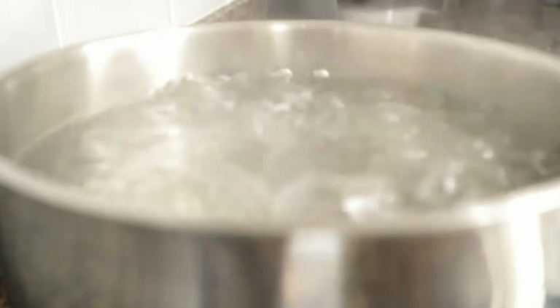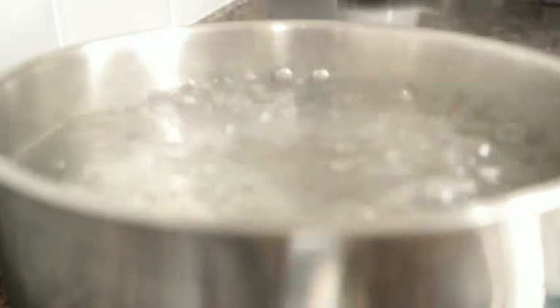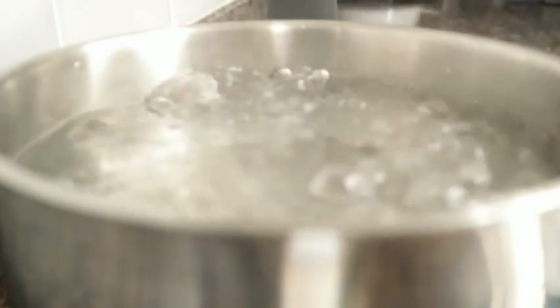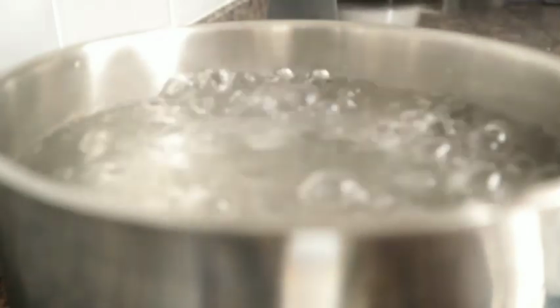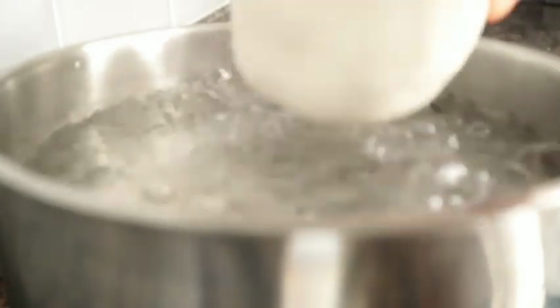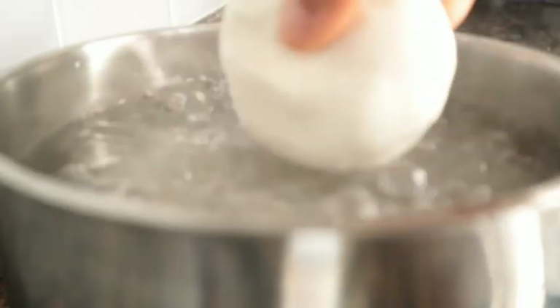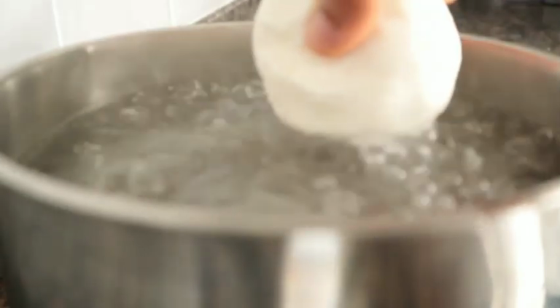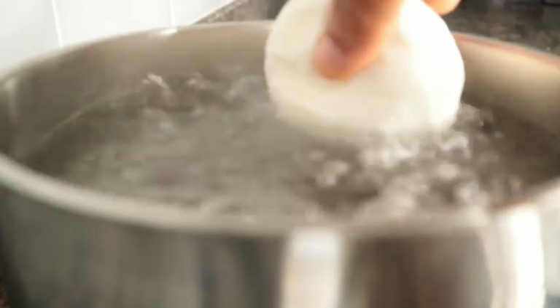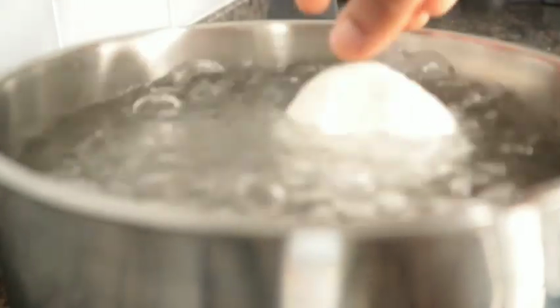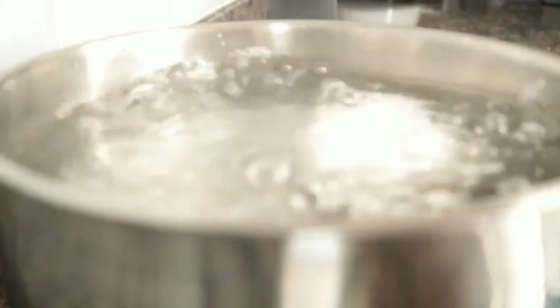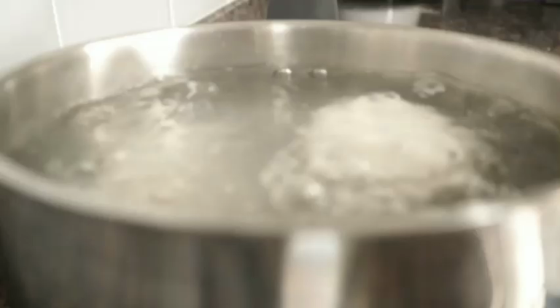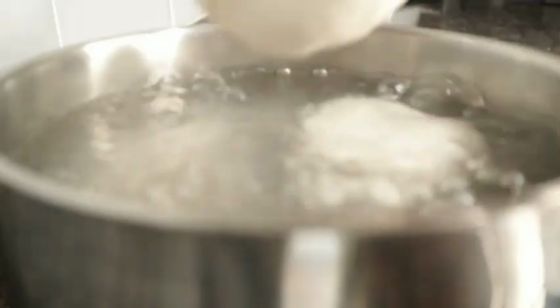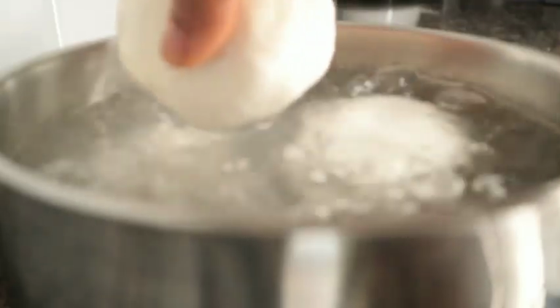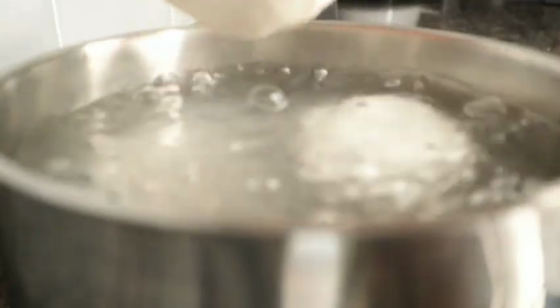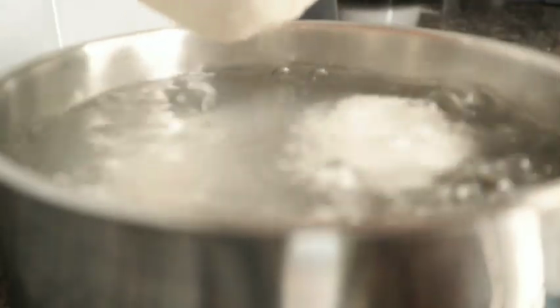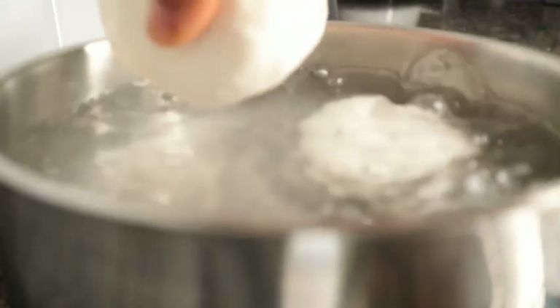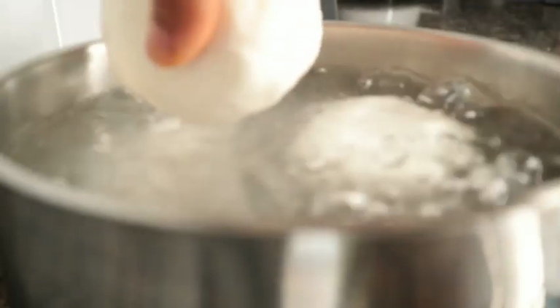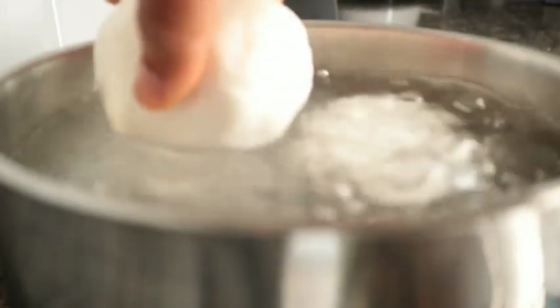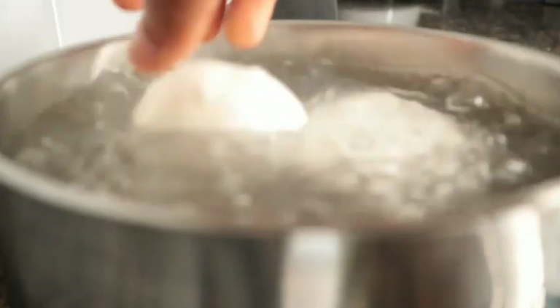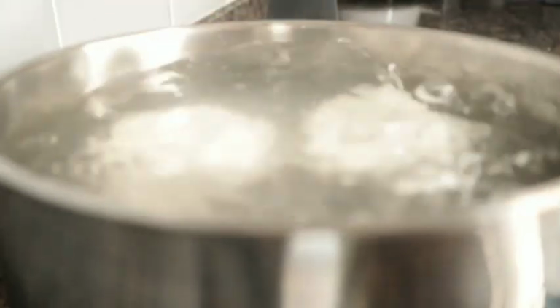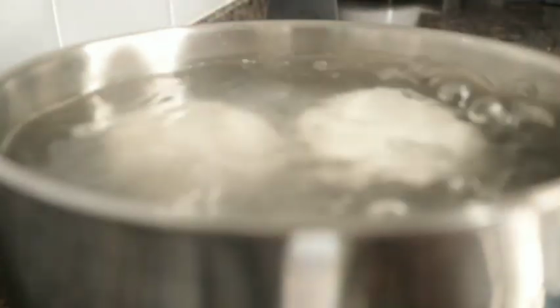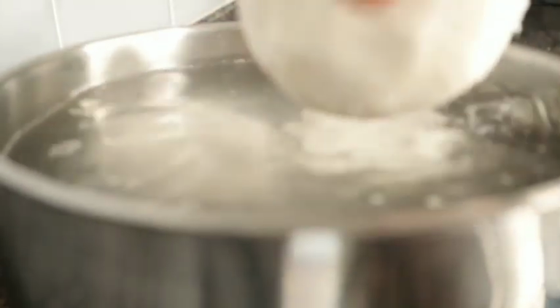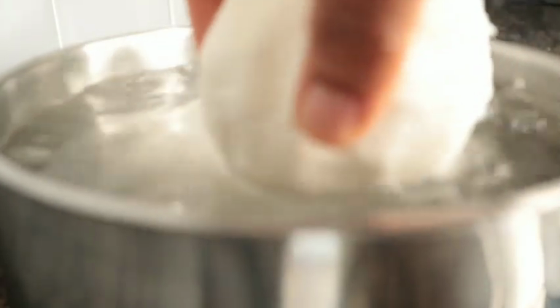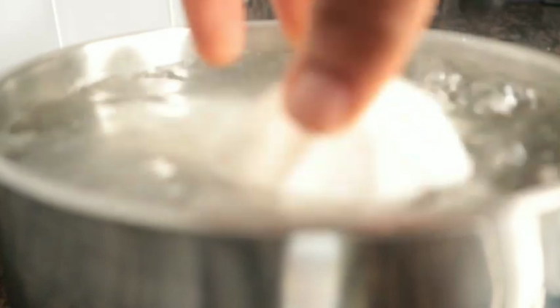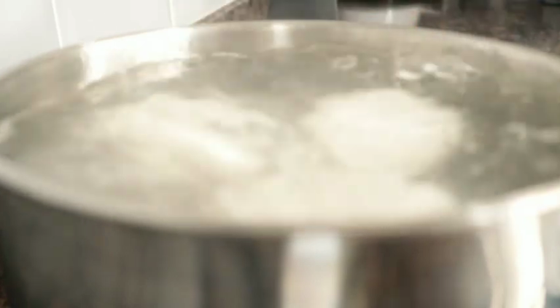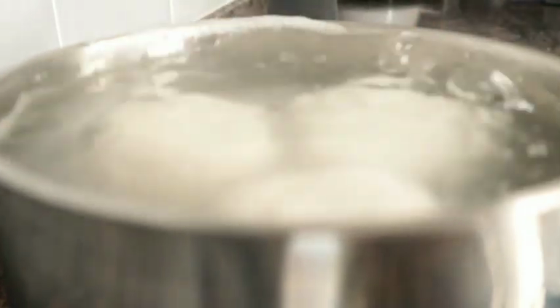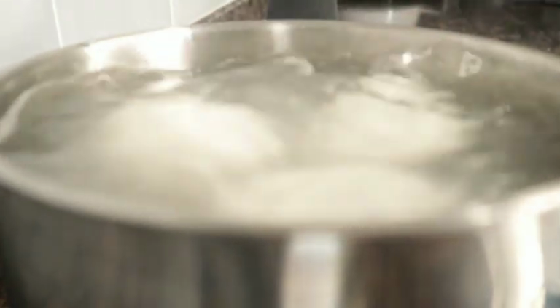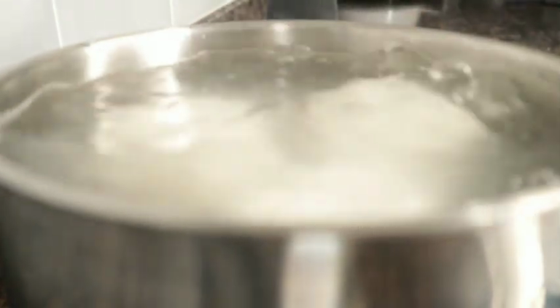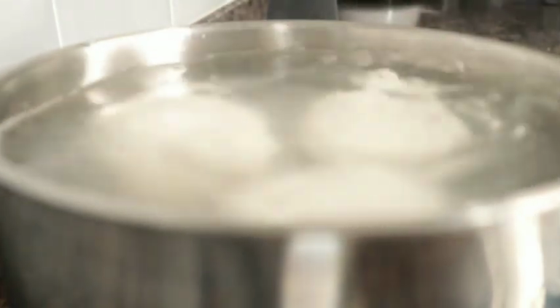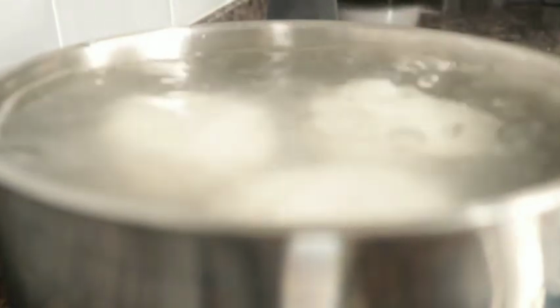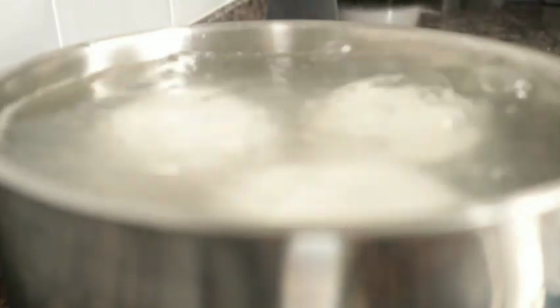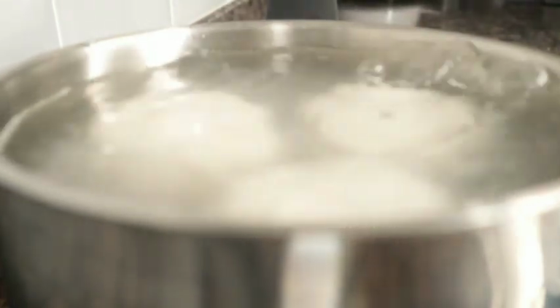So as you can see, my water is already boiled. Before you put your cassava dough in, make sure your water is boiled. I will allow this to cook for 10 or 15 minutes.